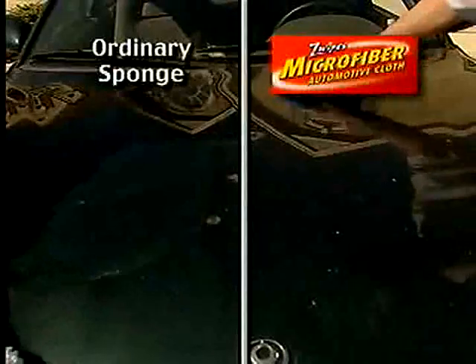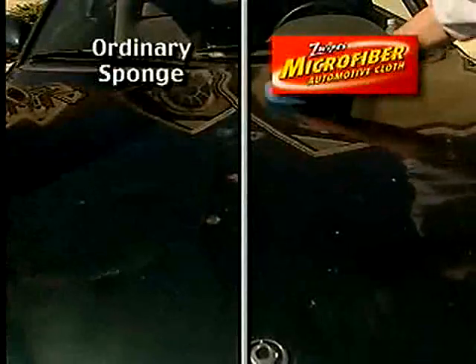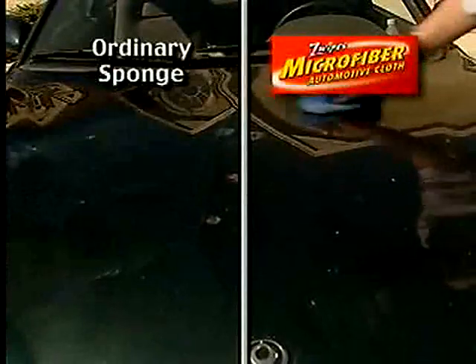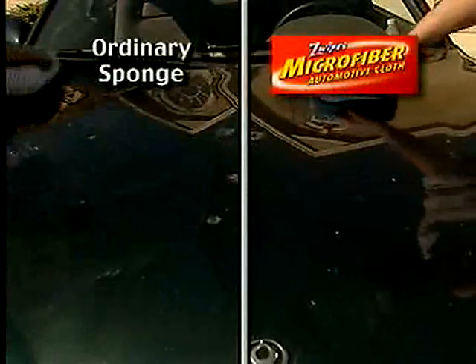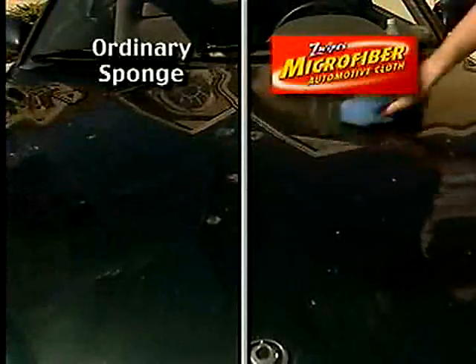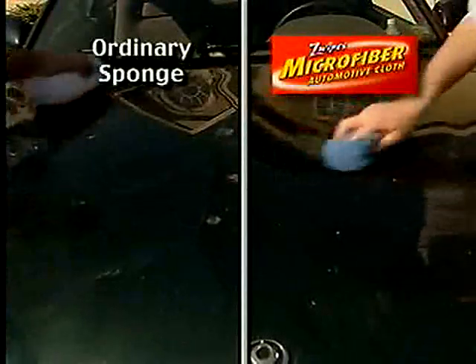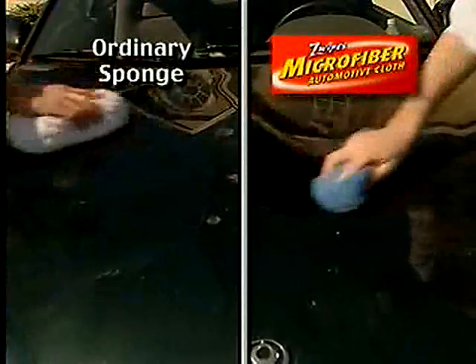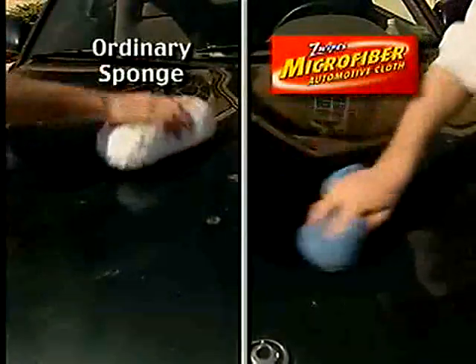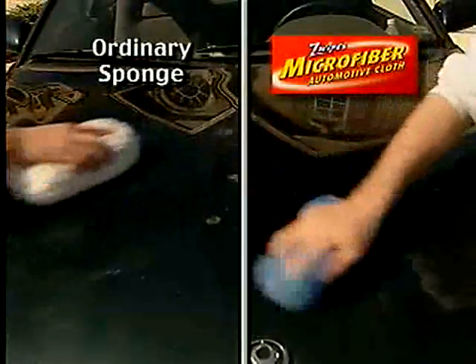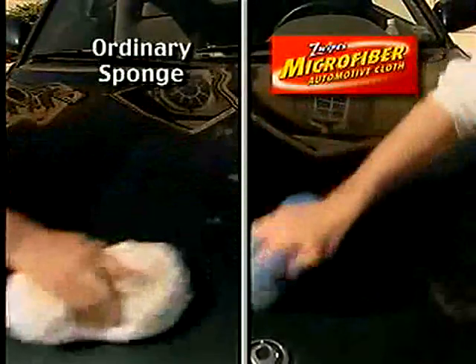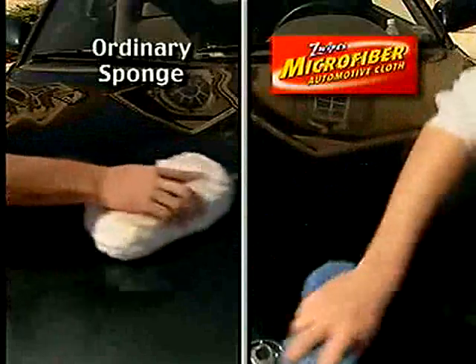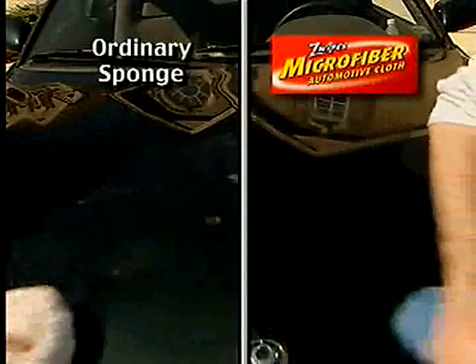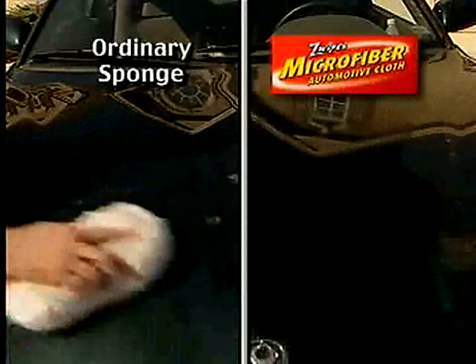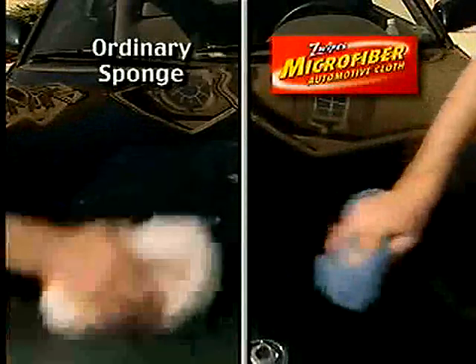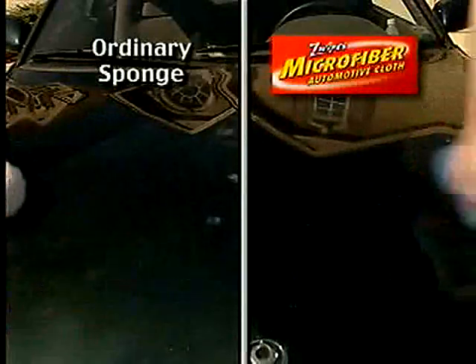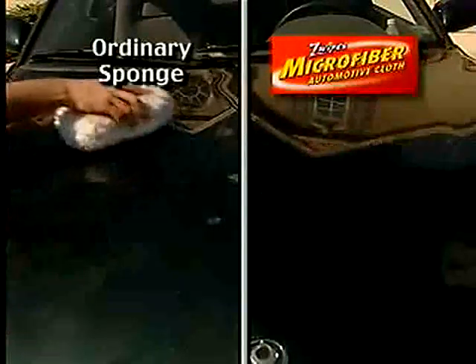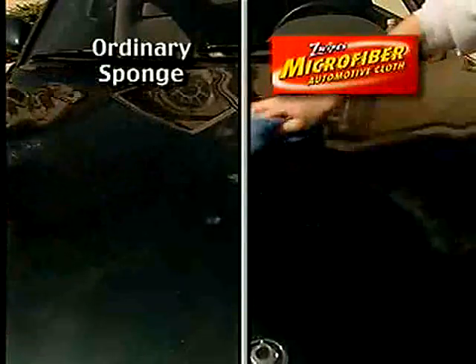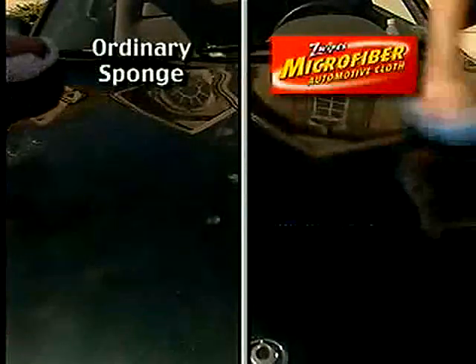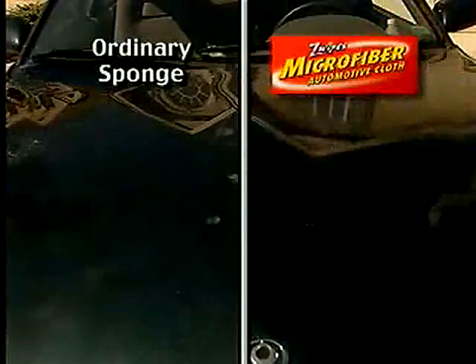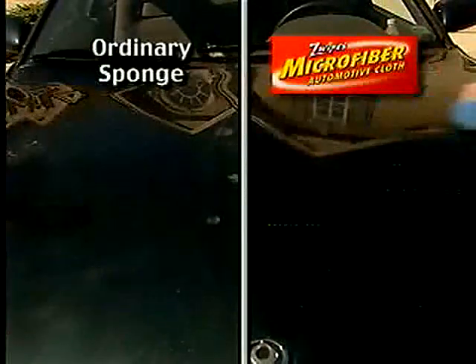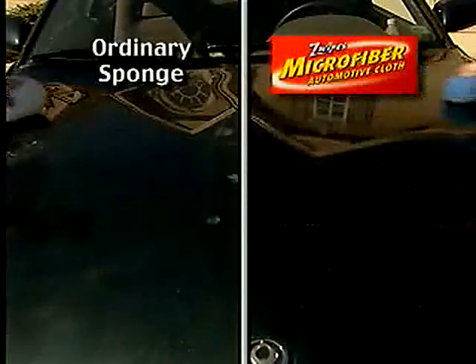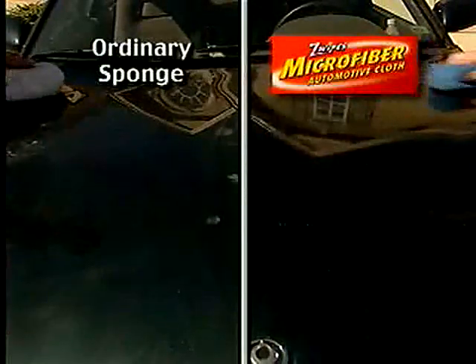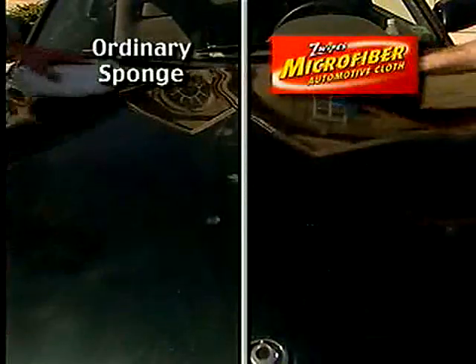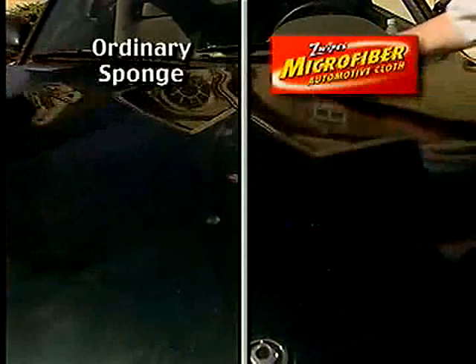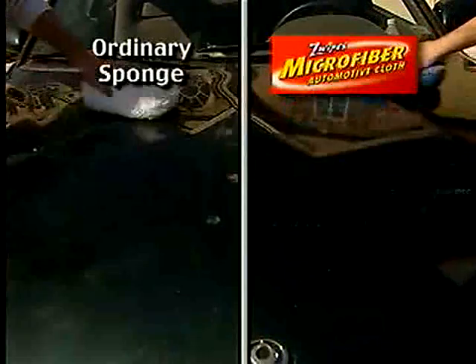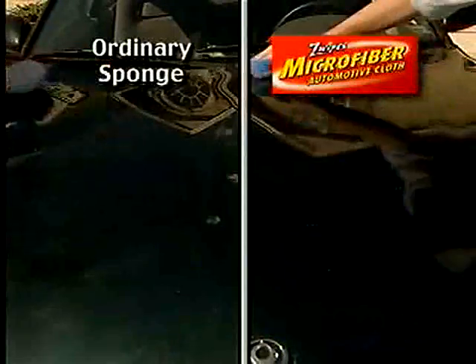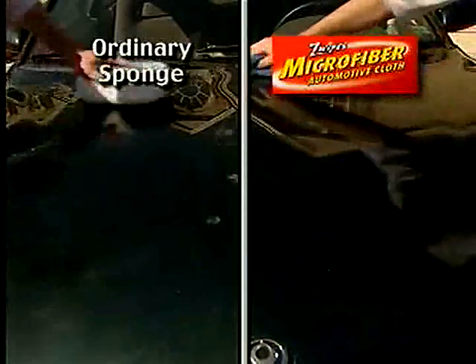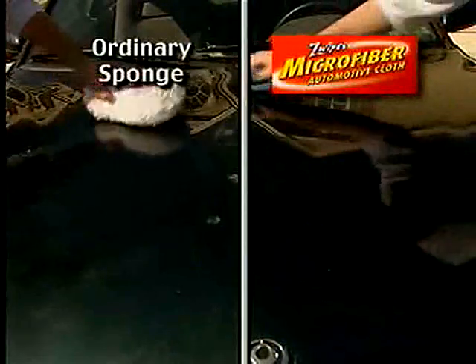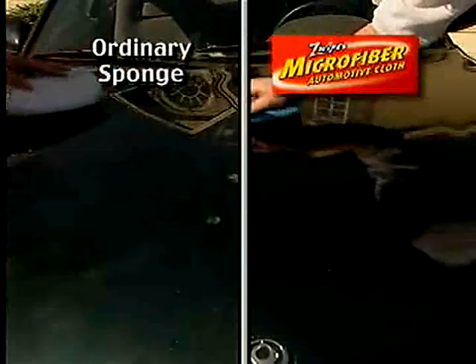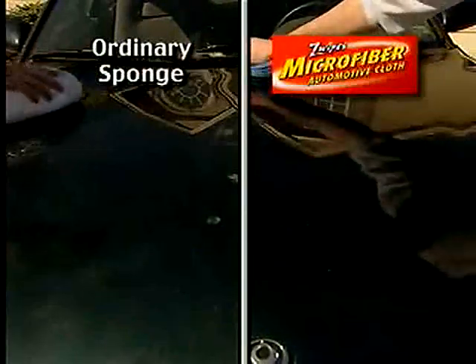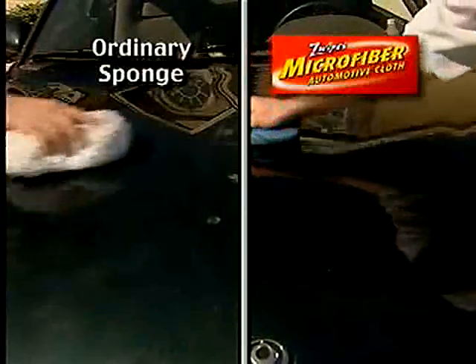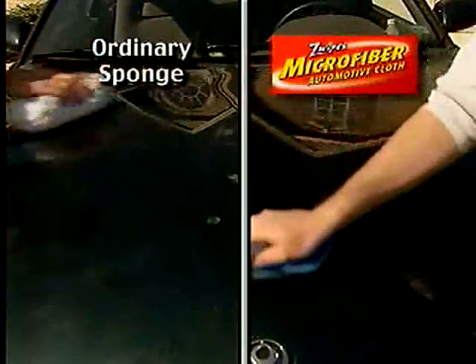Look, on the left side of this car, an ordinary cotton sponge with harsh cleaning products. On the right side, Zwipe super sponge with just water. The regular sponge is just pushing the dirt around. Zwipe cleans and lifts dirt with just water.